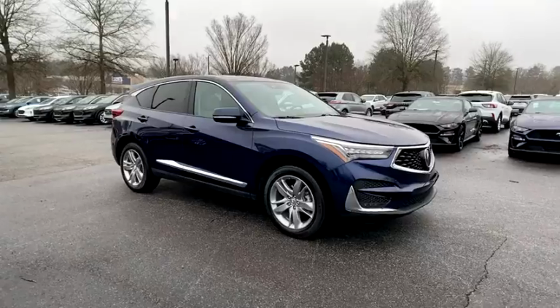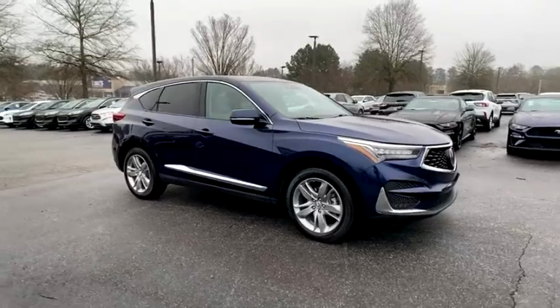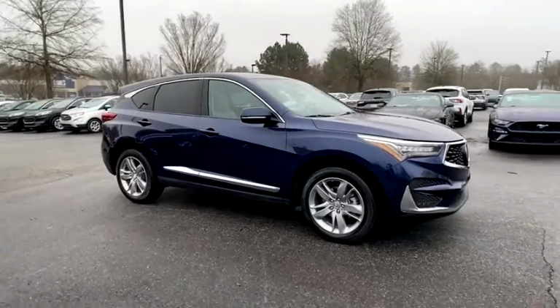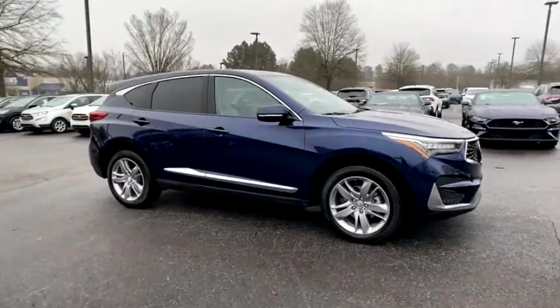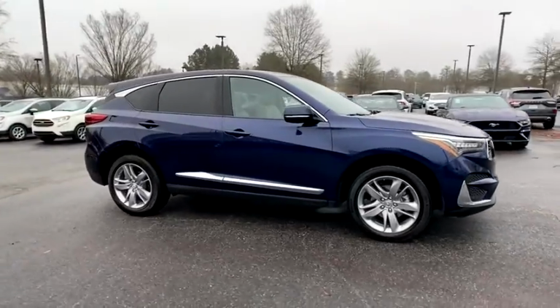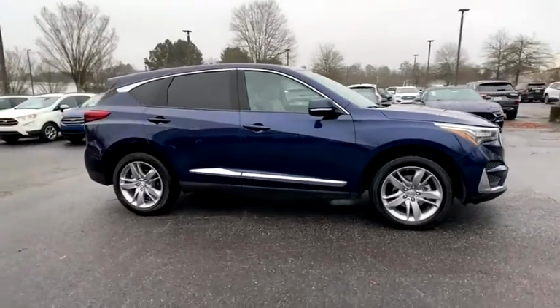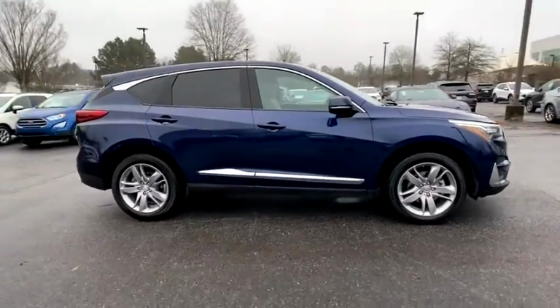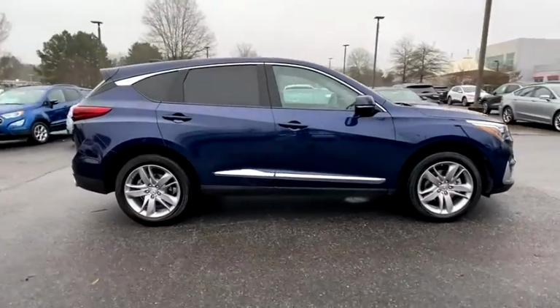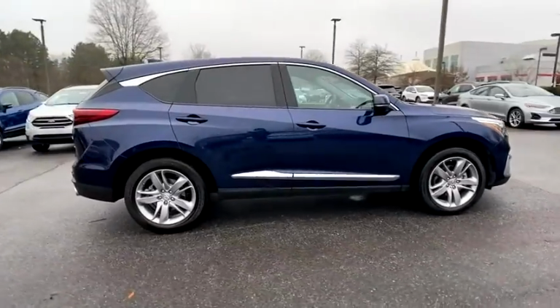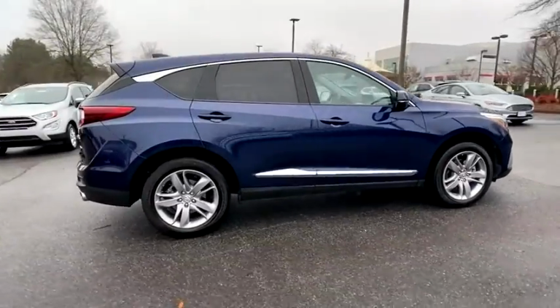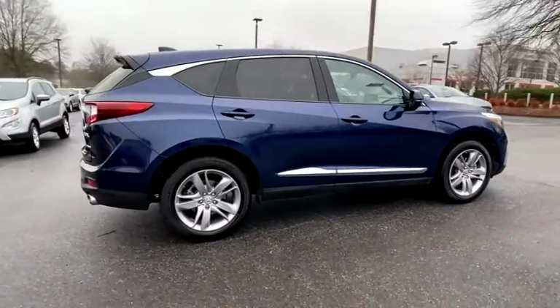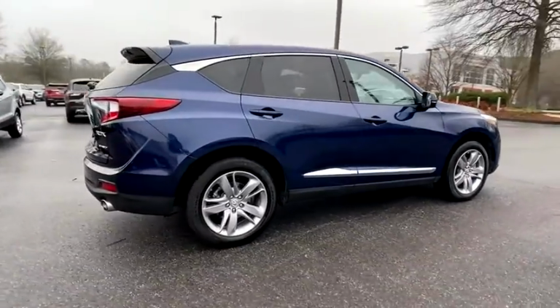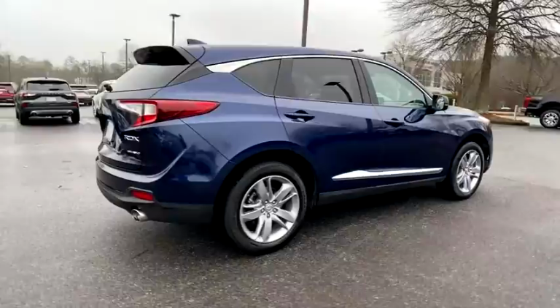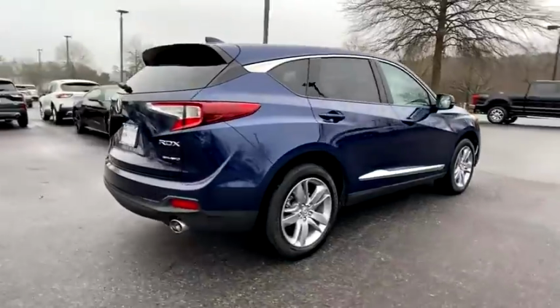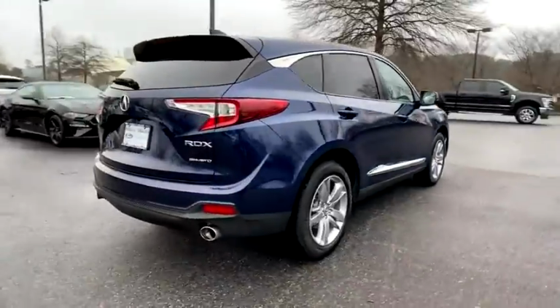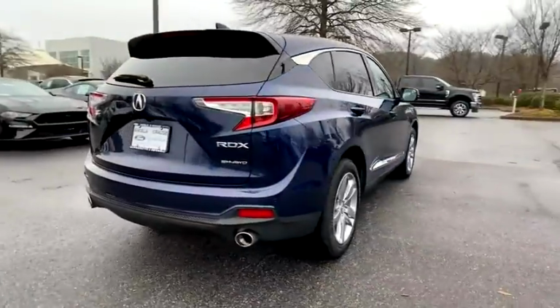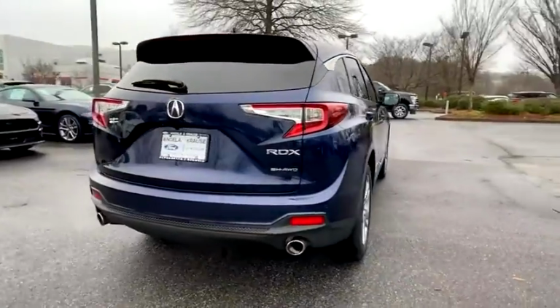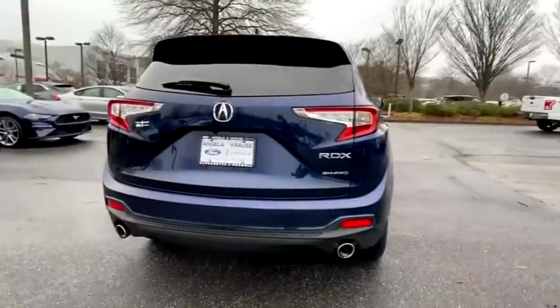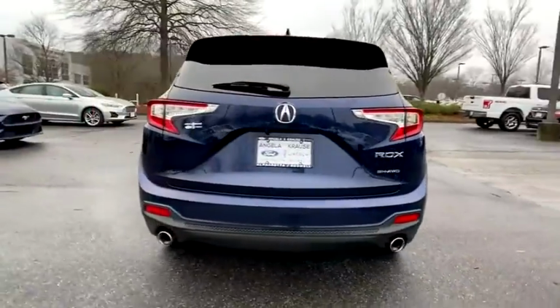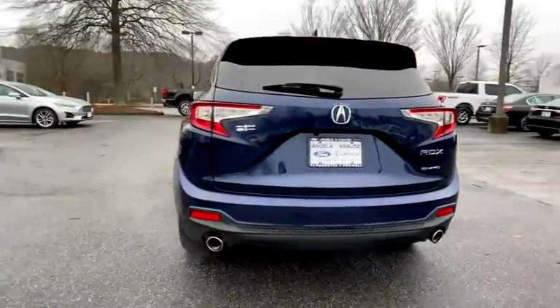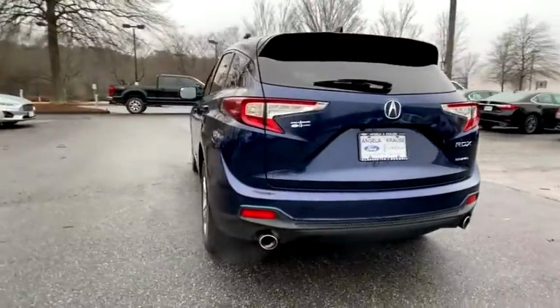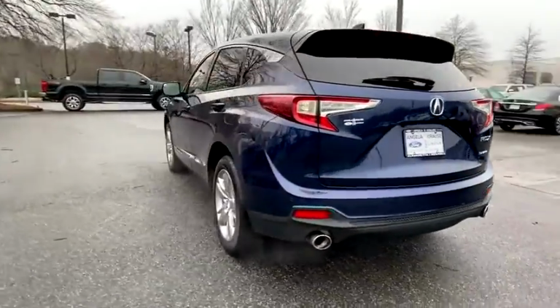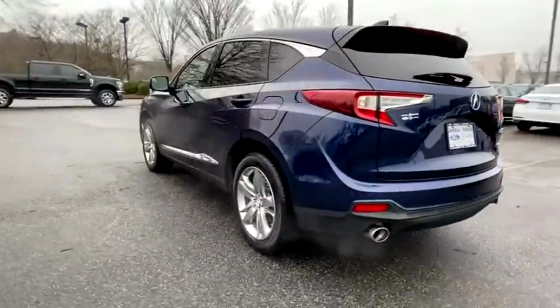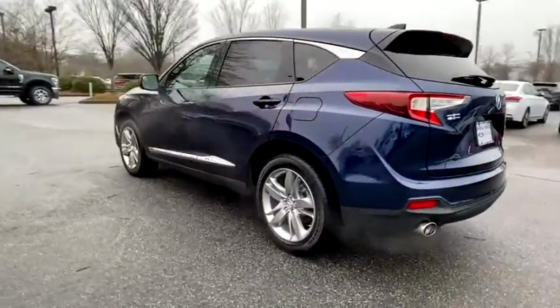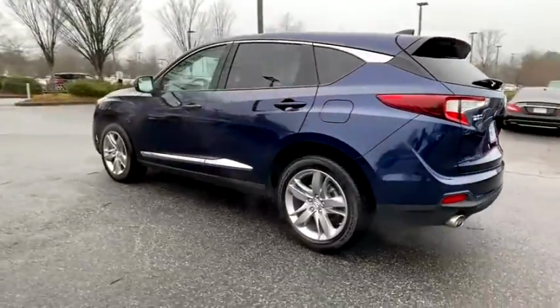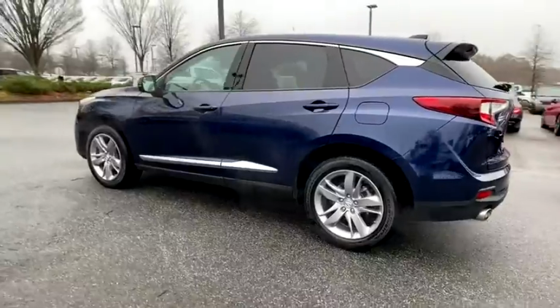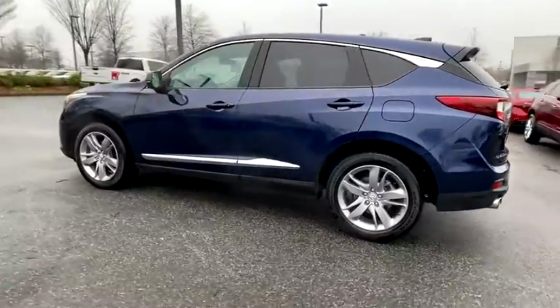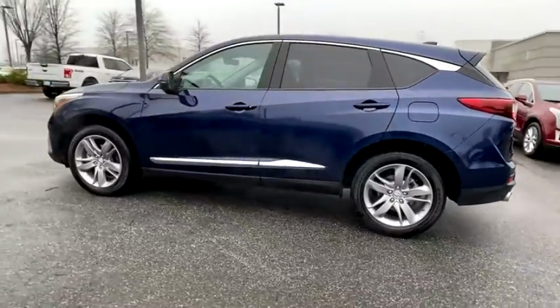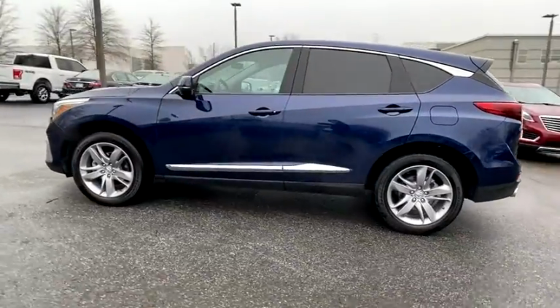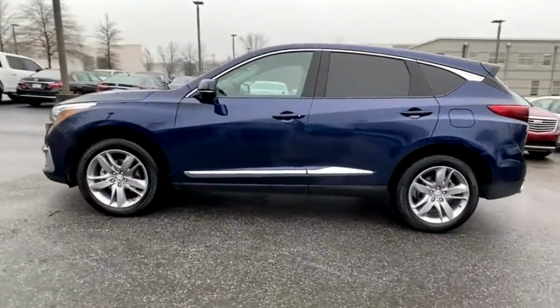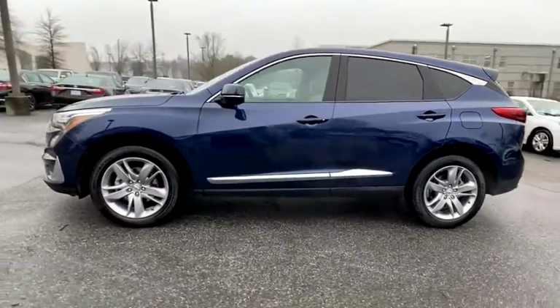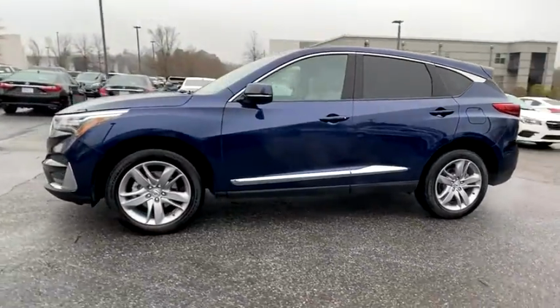Make a great choice today with the 2019 Acura RDX. Viewed as Acura's answer to BMW's sporty X3, the RDX offers a stylish interior, plenty of sport, and a nice amount of utility.